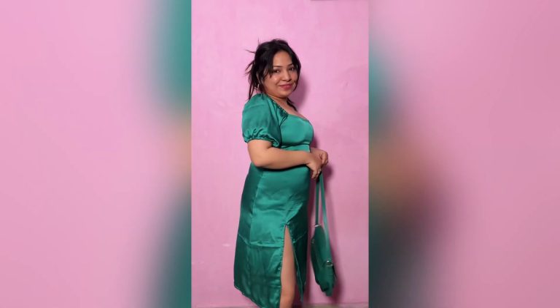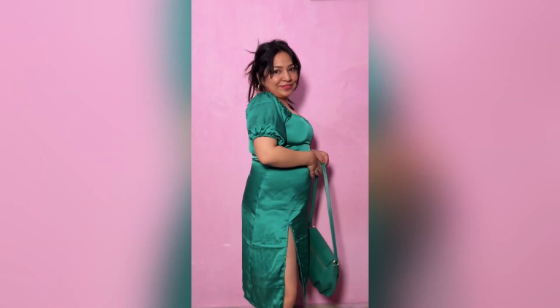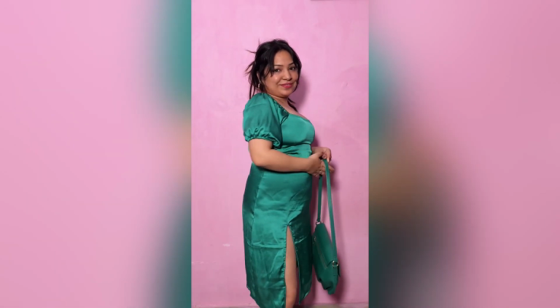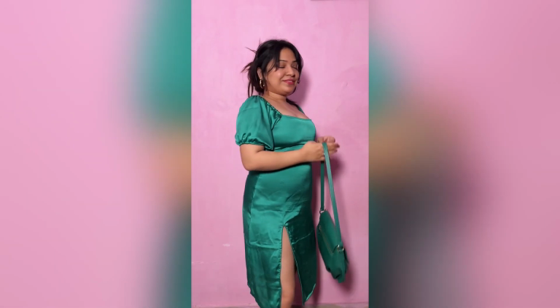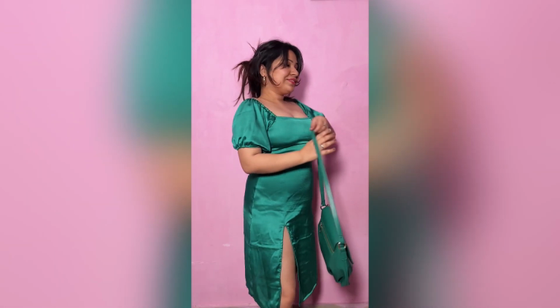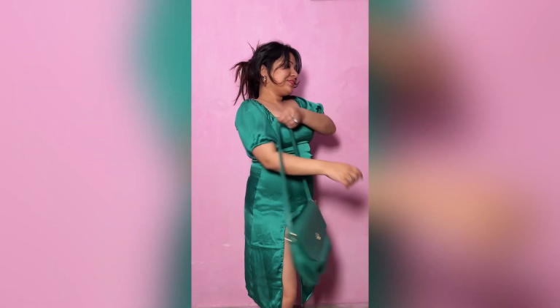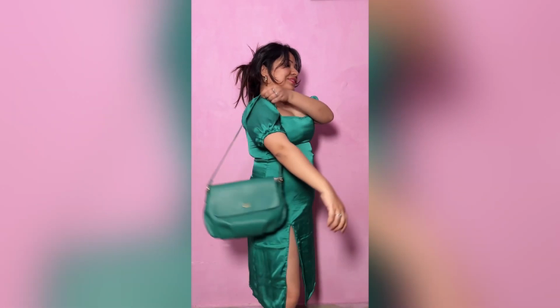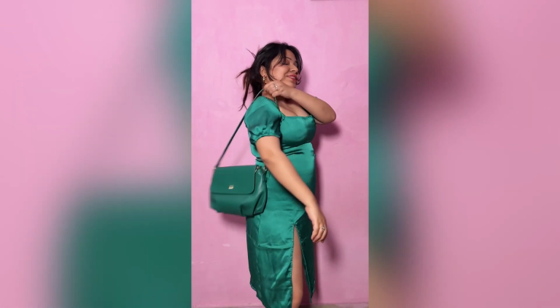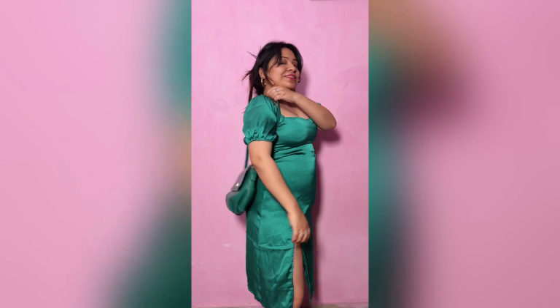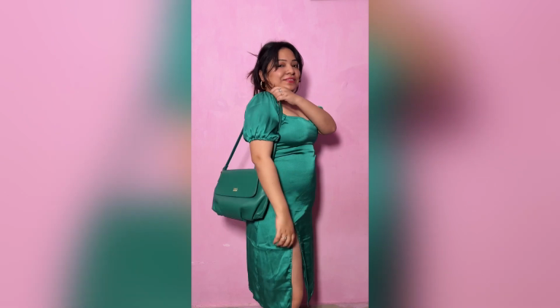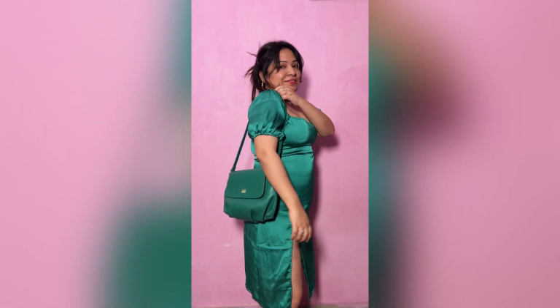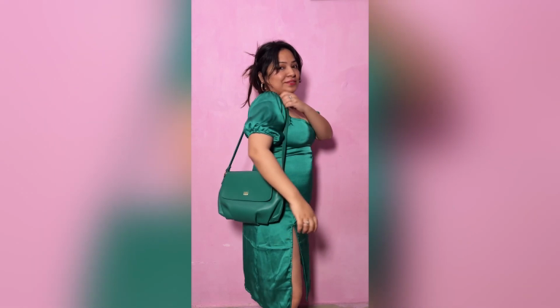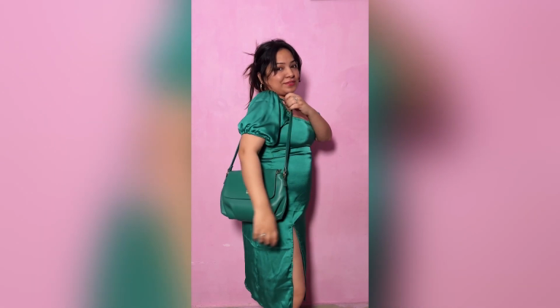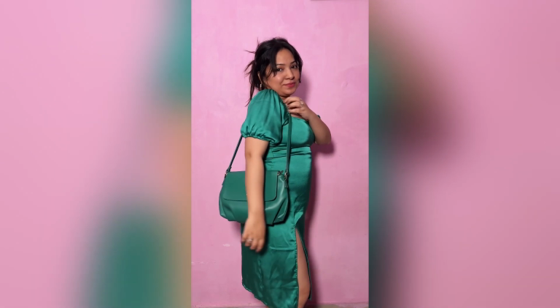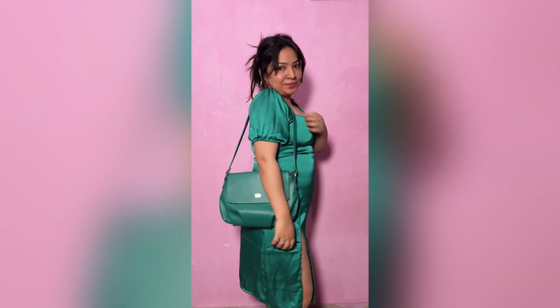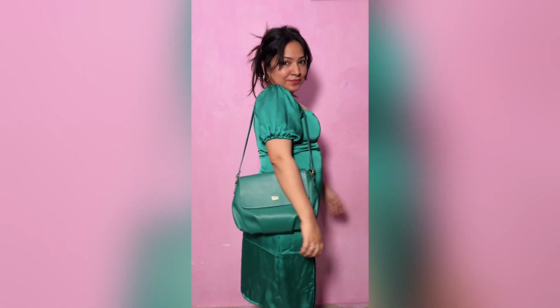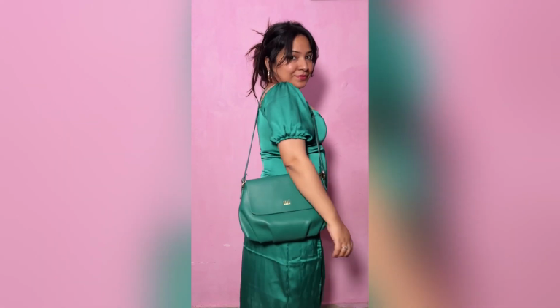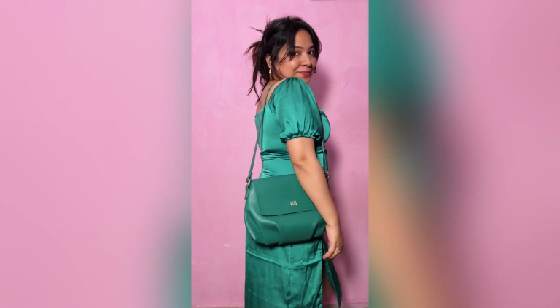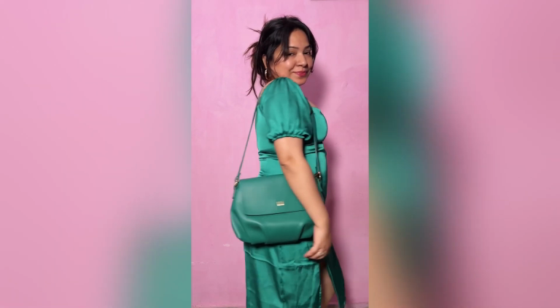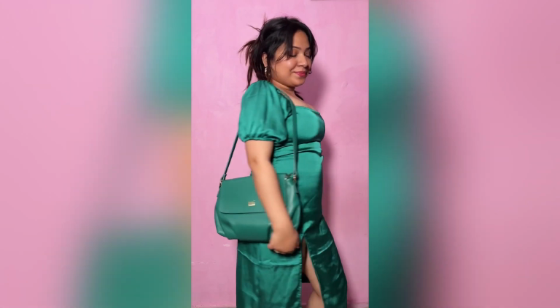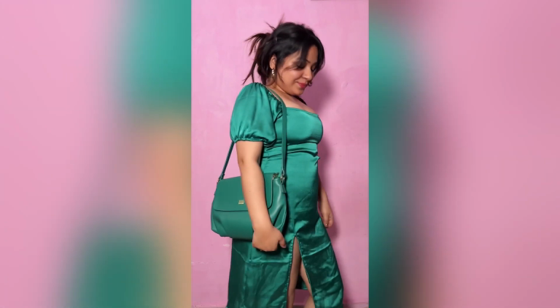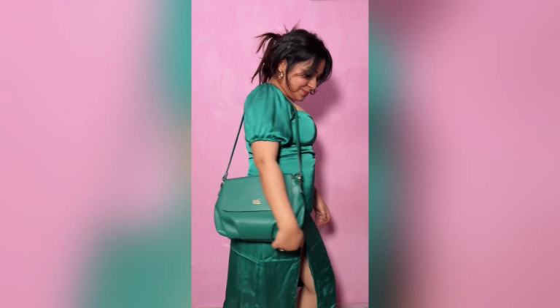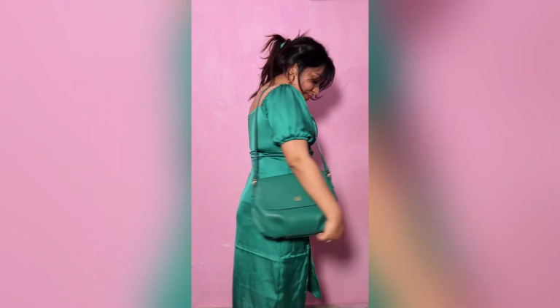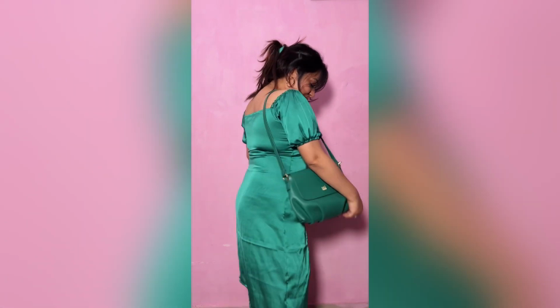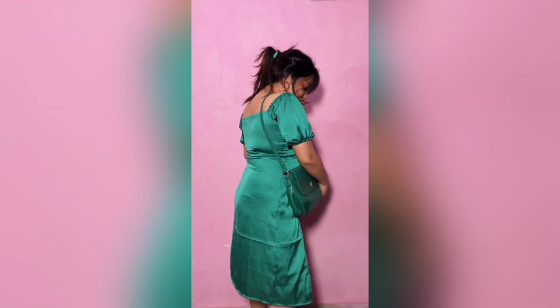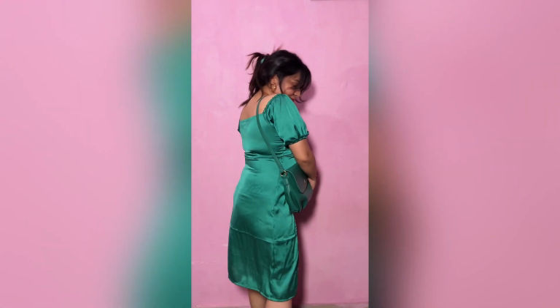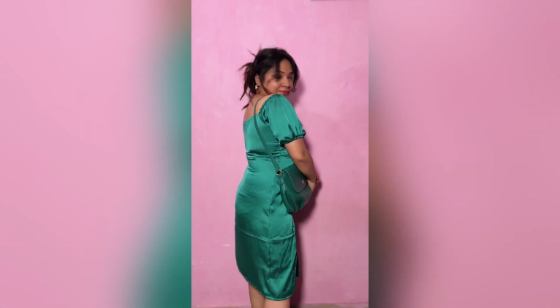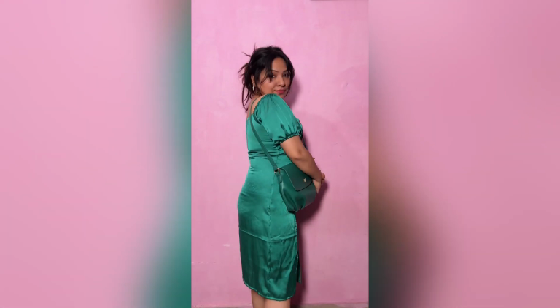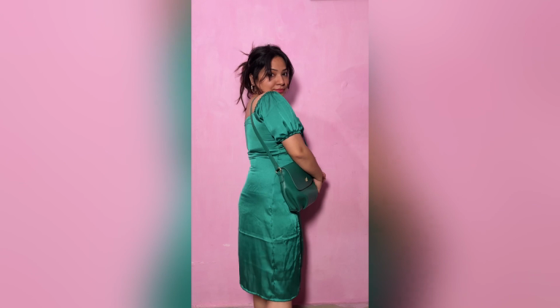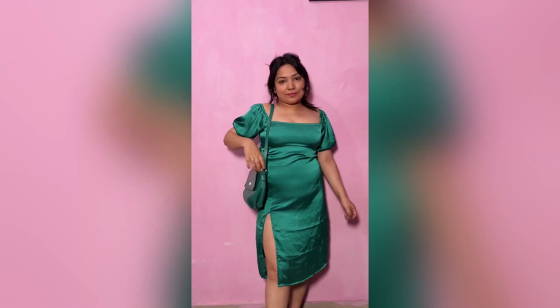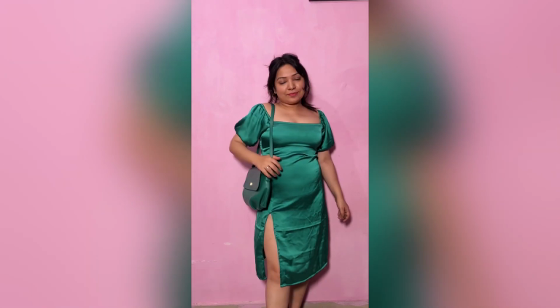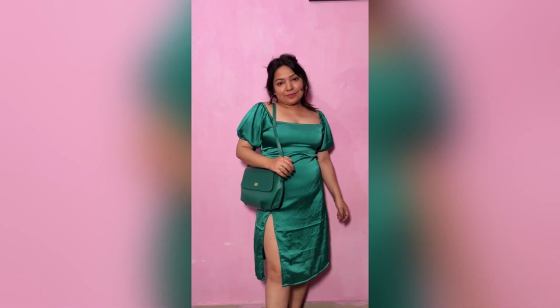Hi everyone, so this is the dress I made and I made it in 4 hours, so it's very easy.